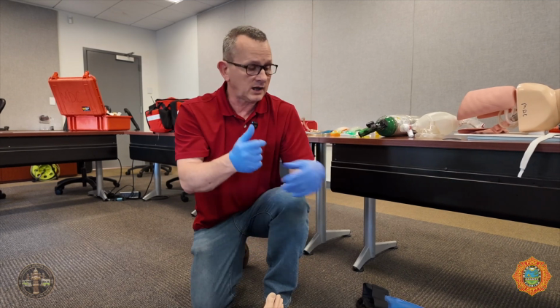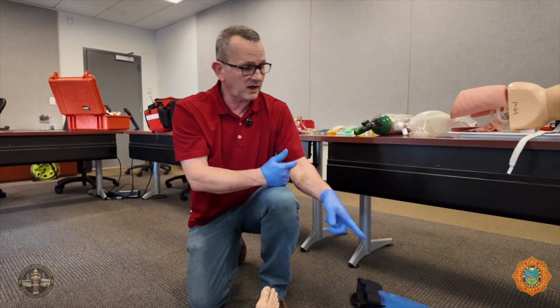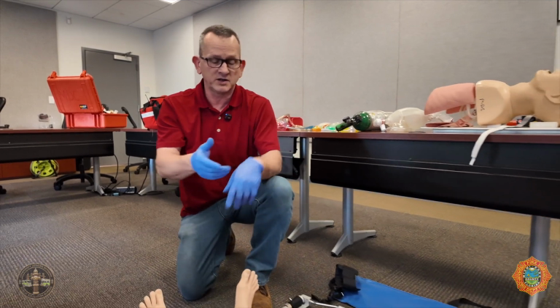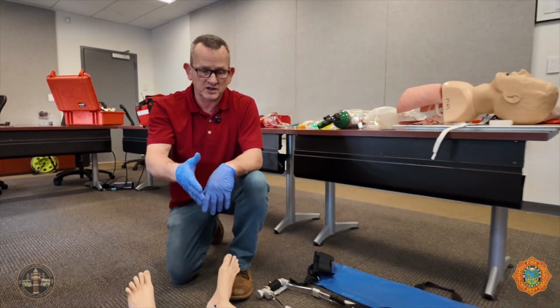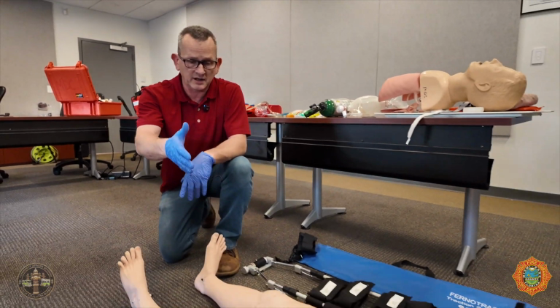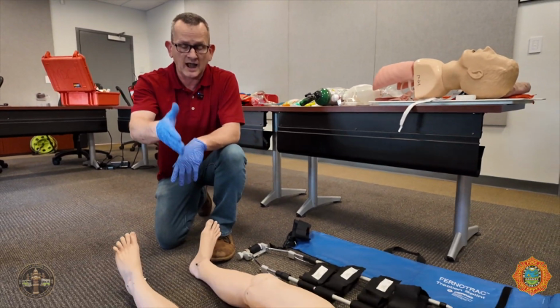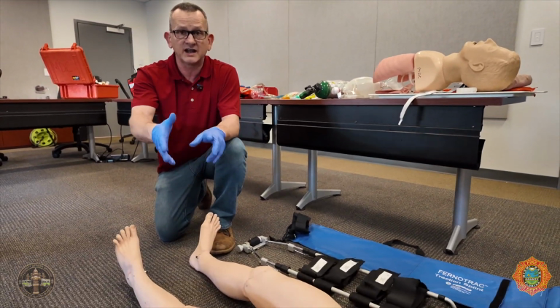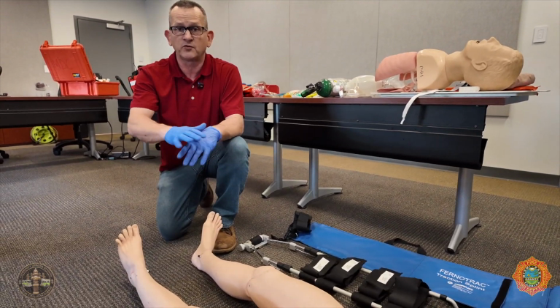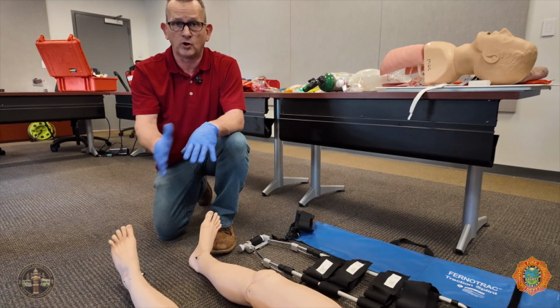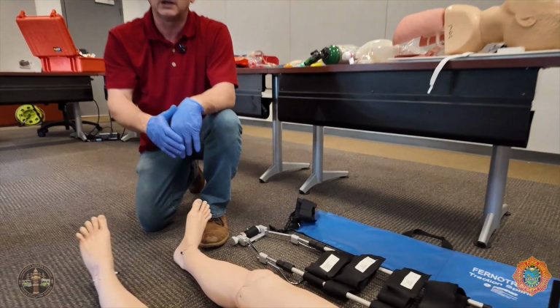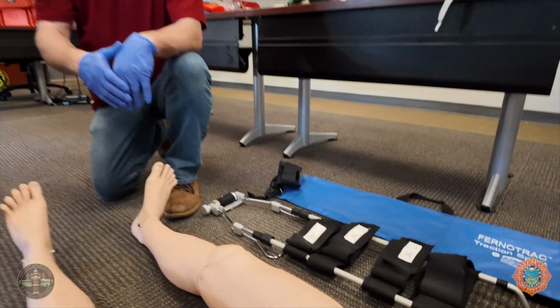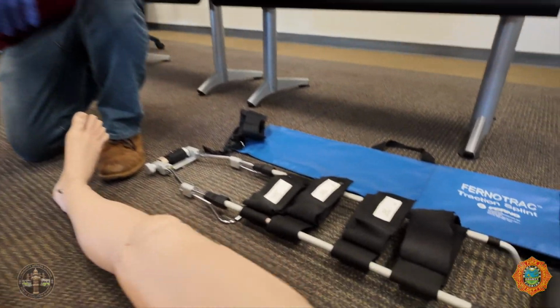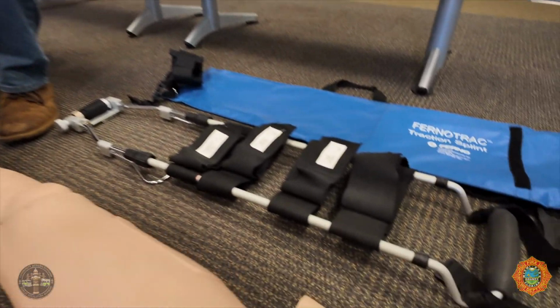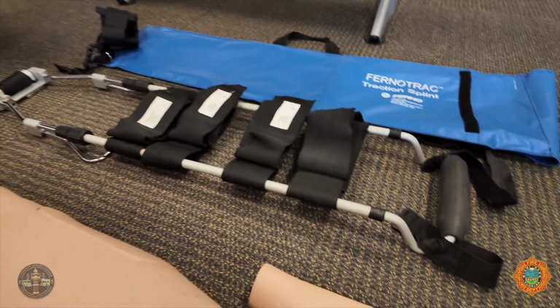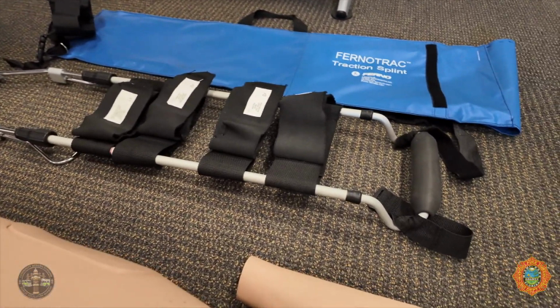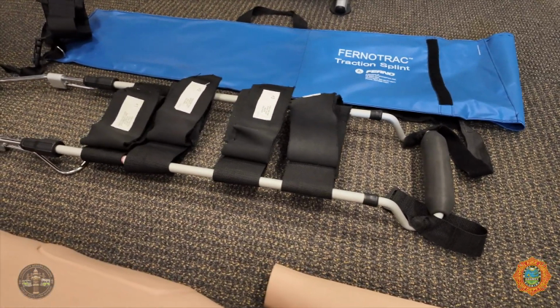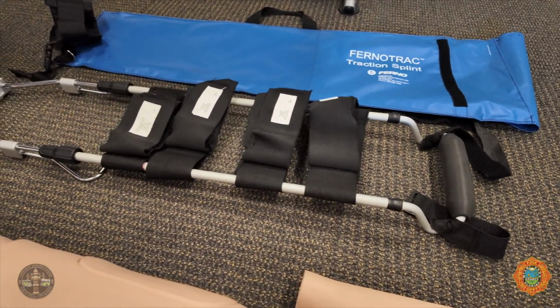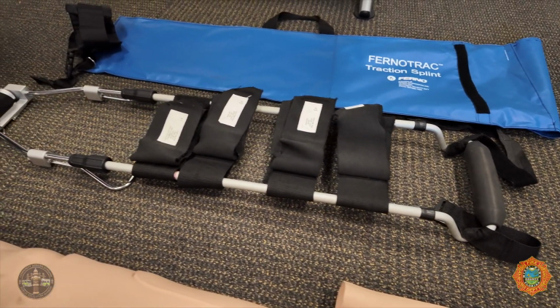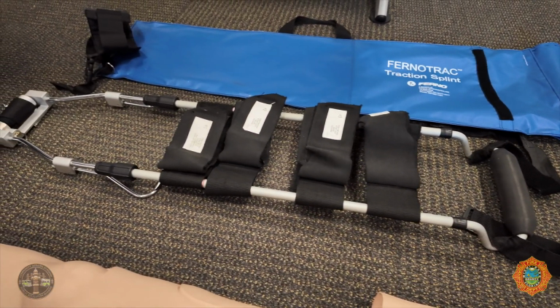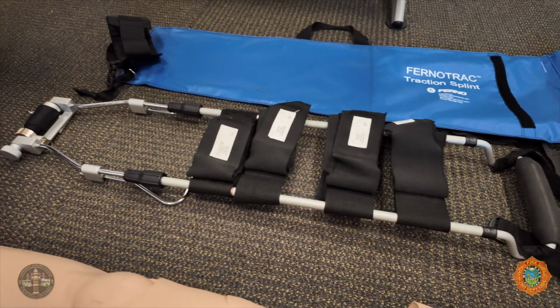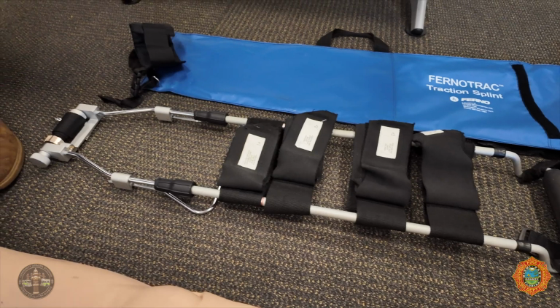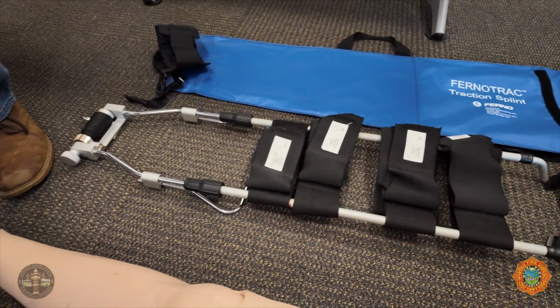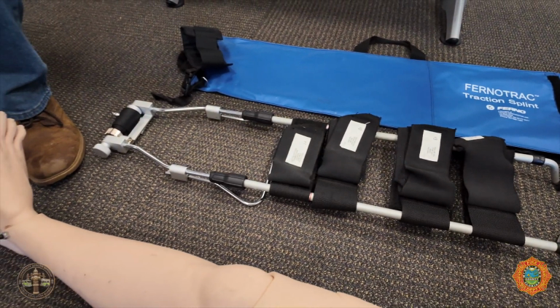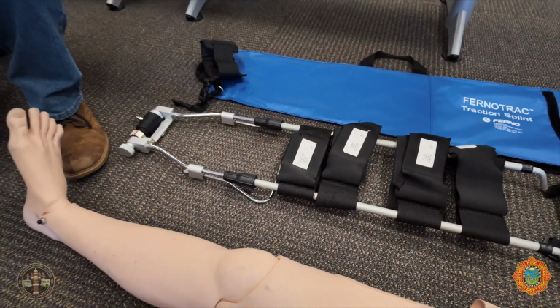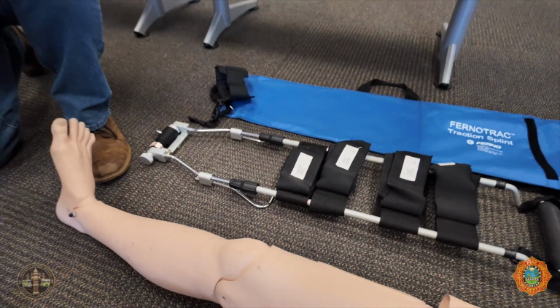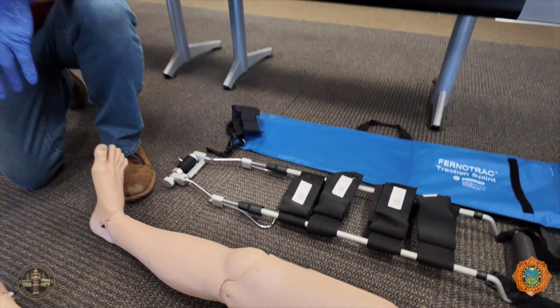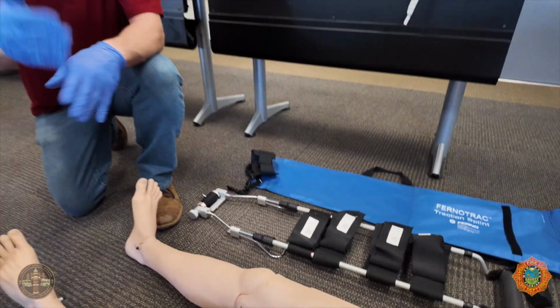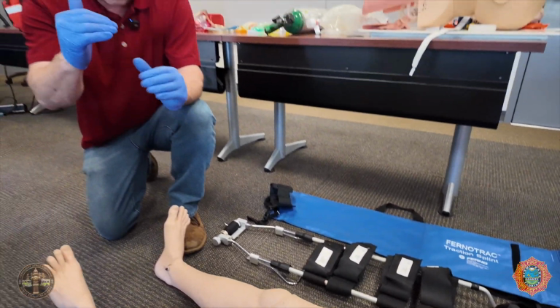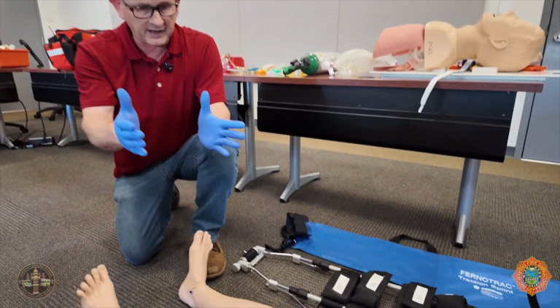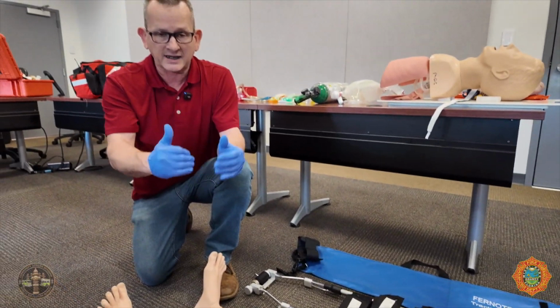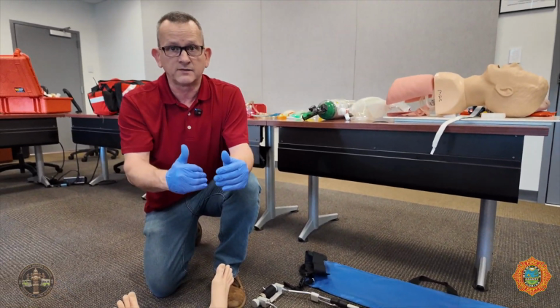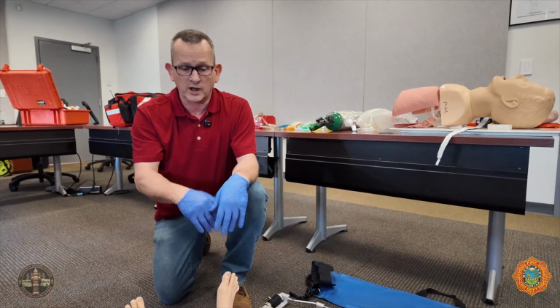This device can be used on an isolated femur fracture only. If there's more than one fracture, we can't use it. If the patient has an amputated leg, we cannot use it. We have to have an isolated femur fracture.